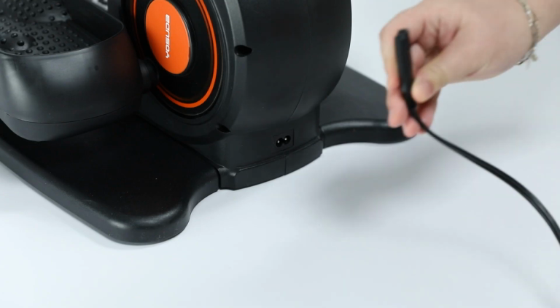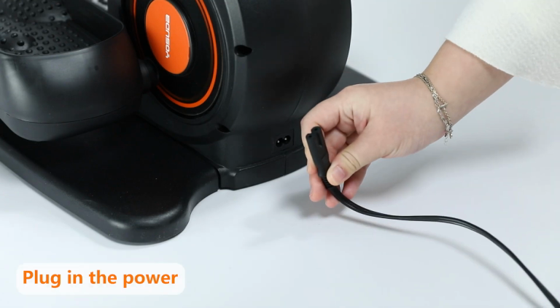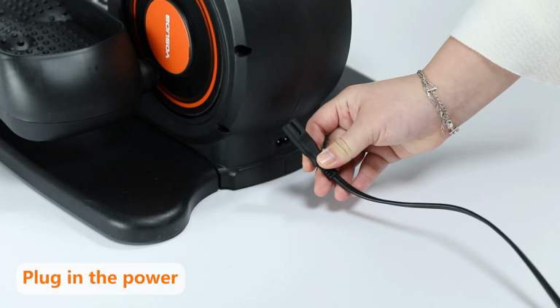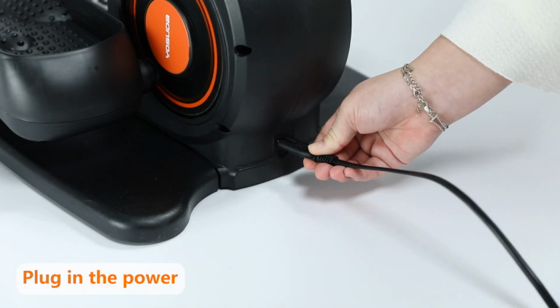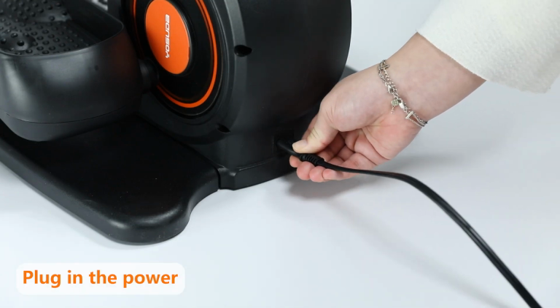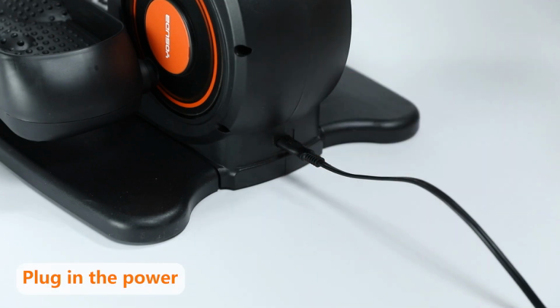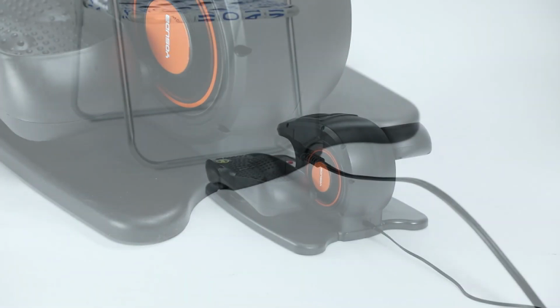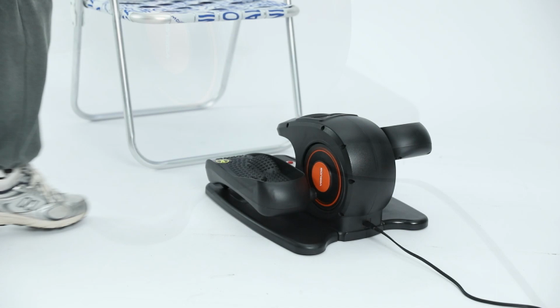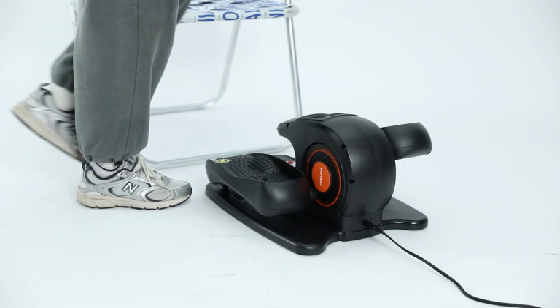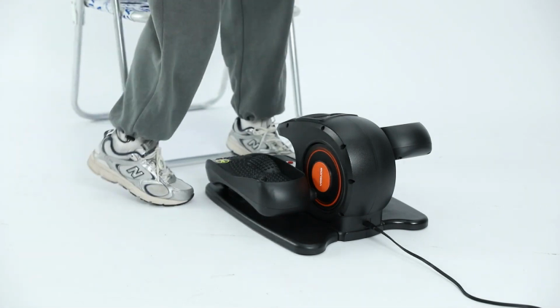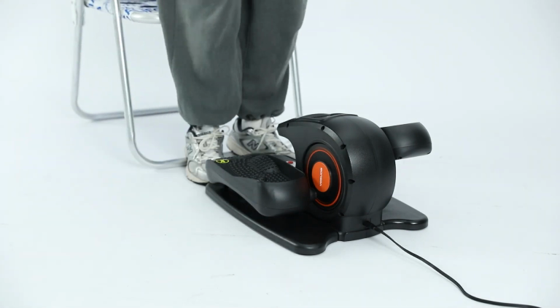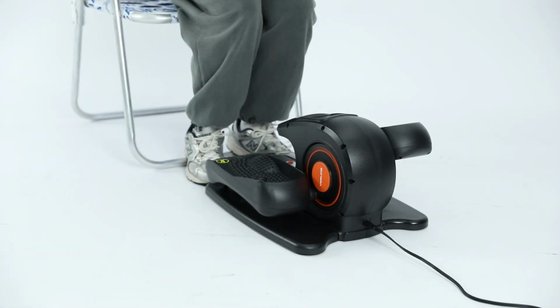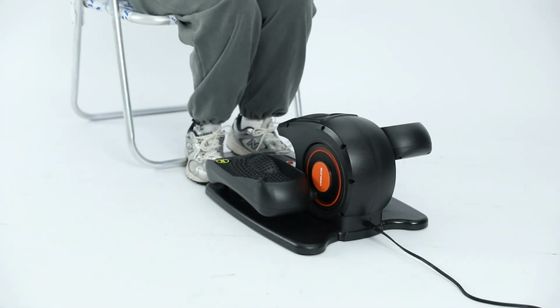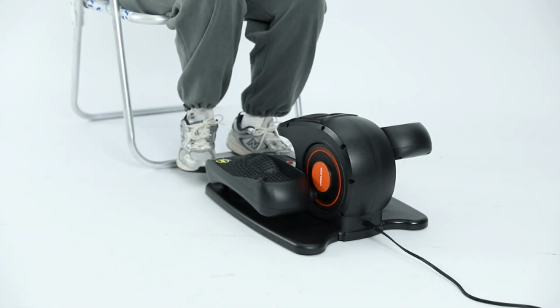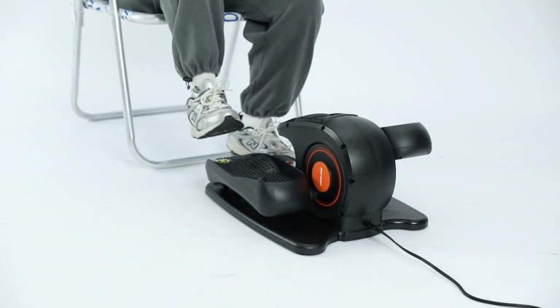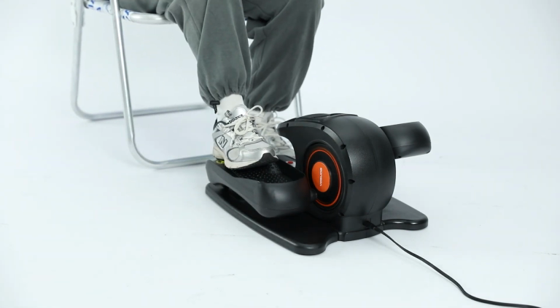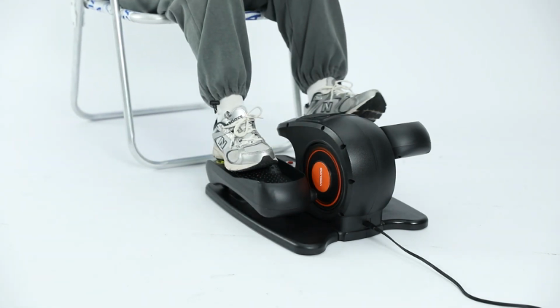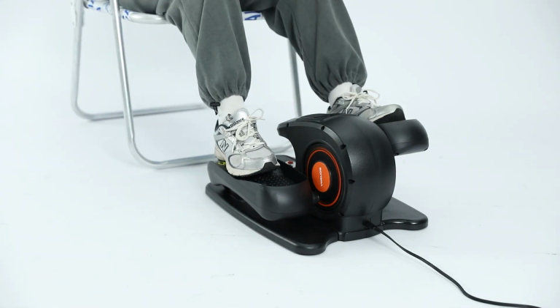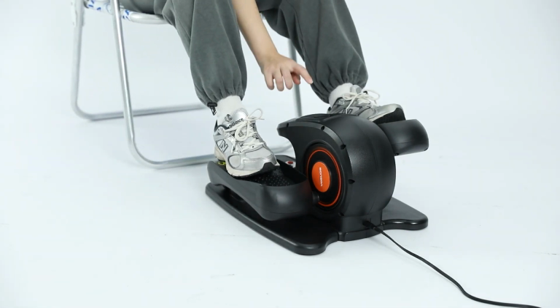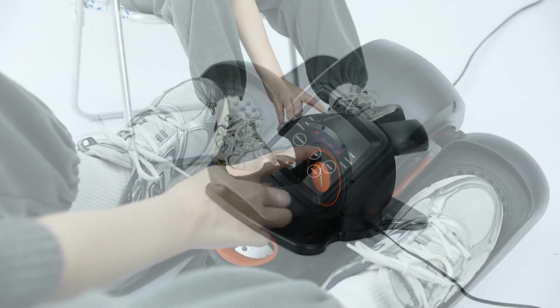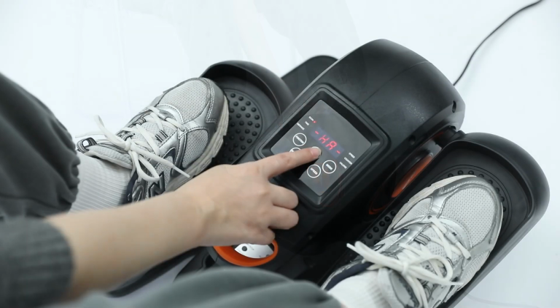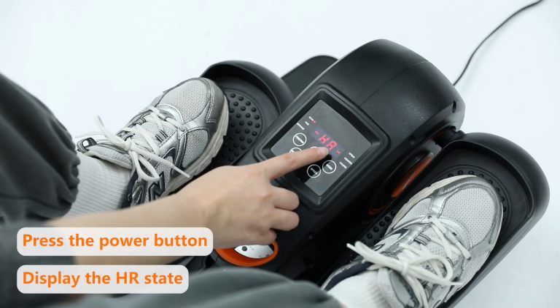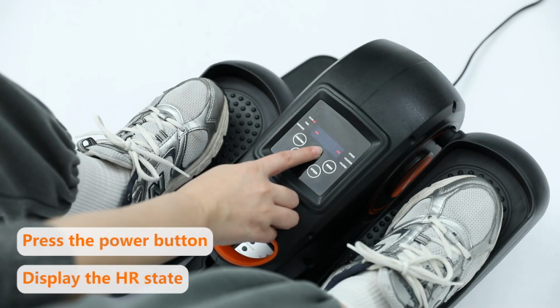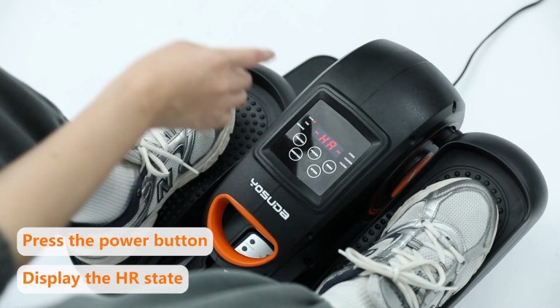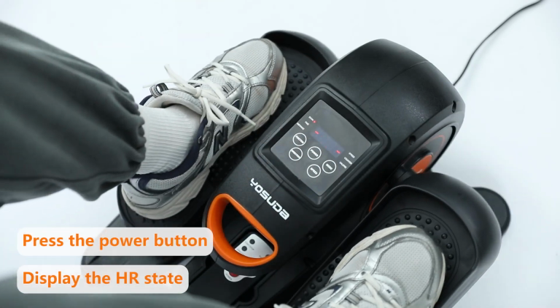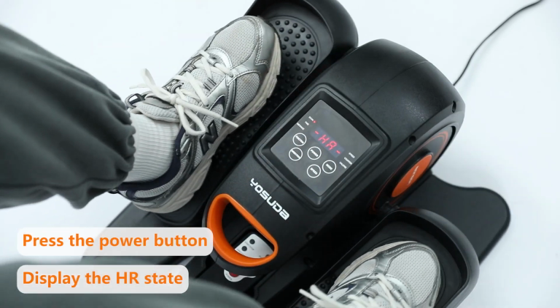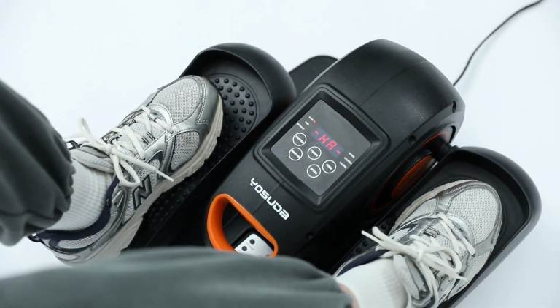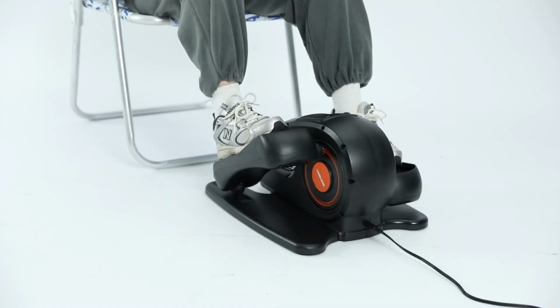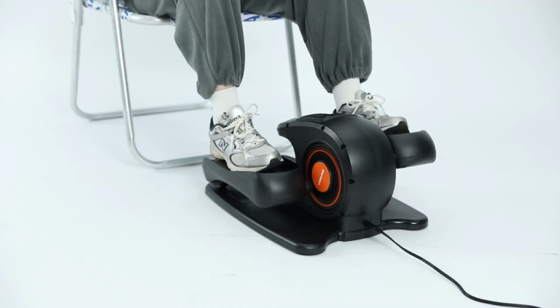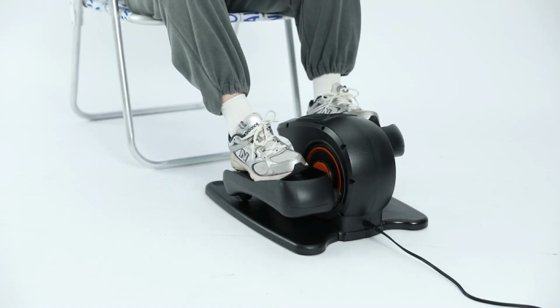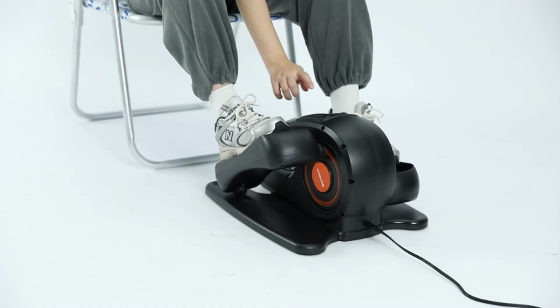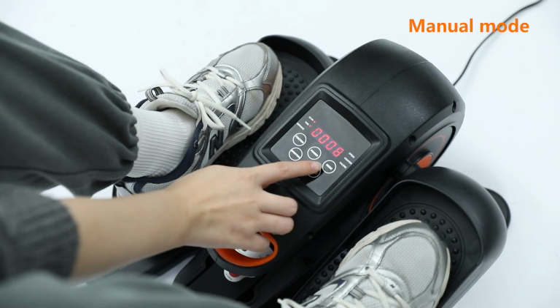You need to plug in the product before using it. Press the power button after plugging in and the screen will display HR mode. Press the power button again and the machine will run HR mode.